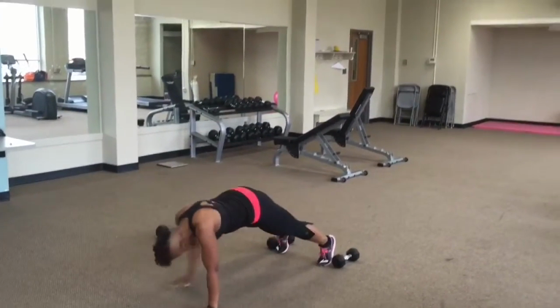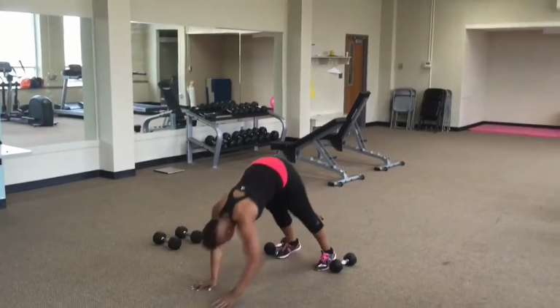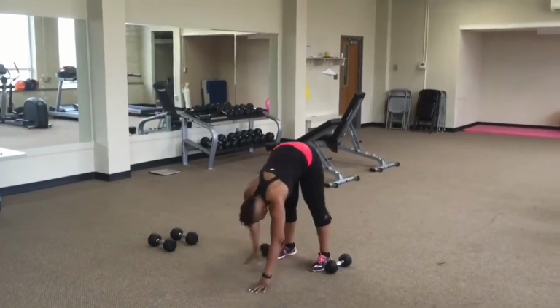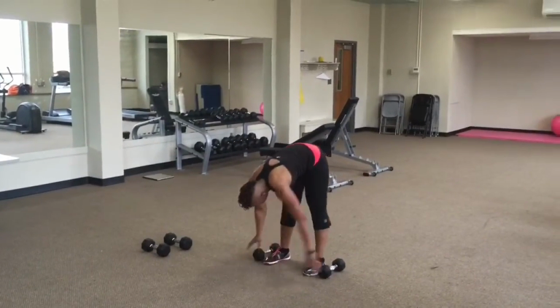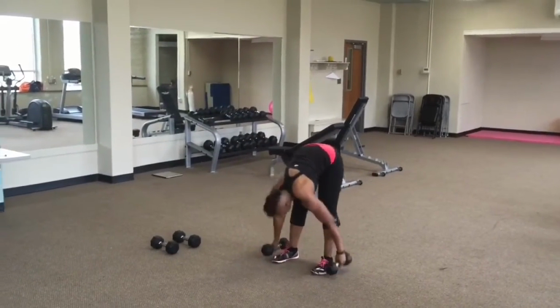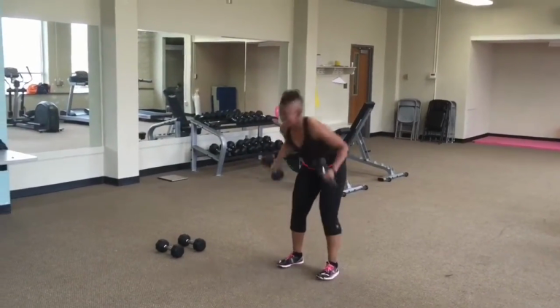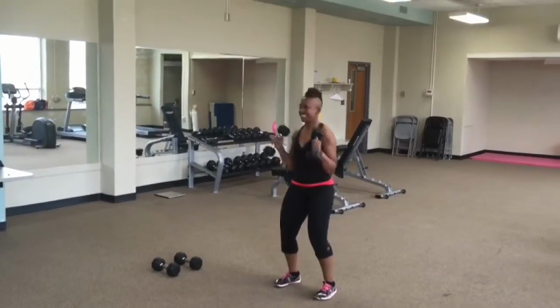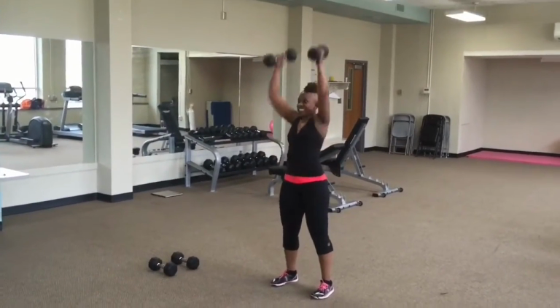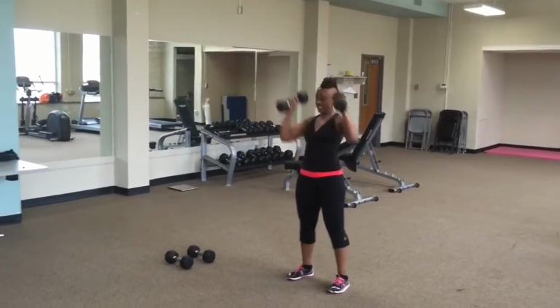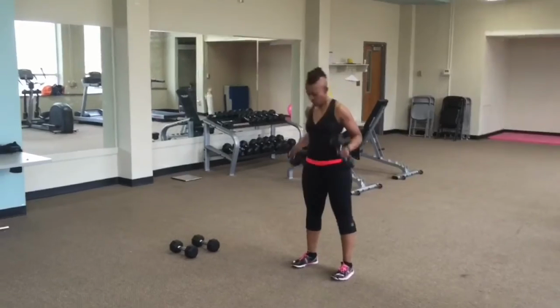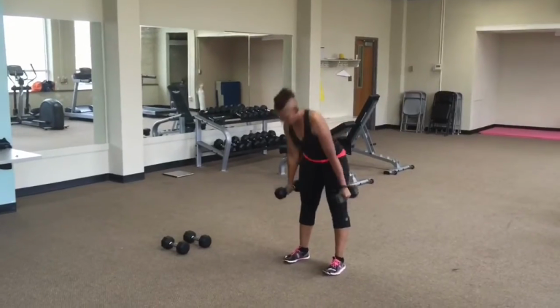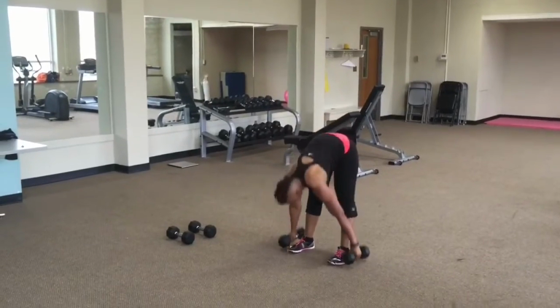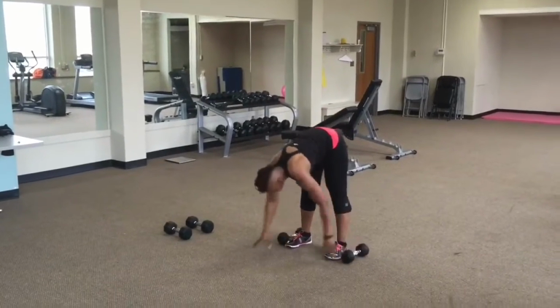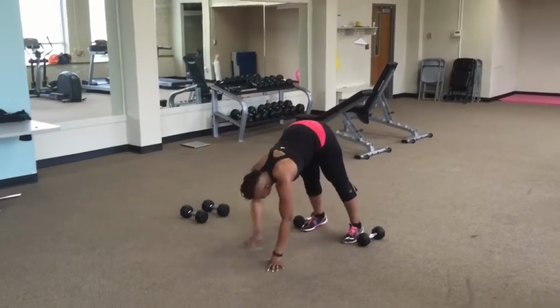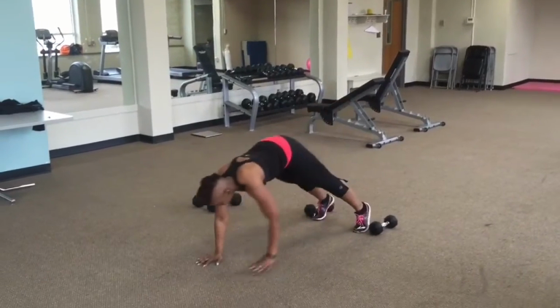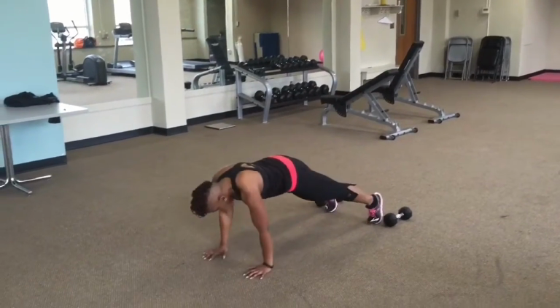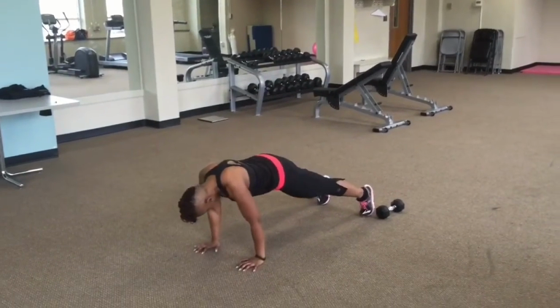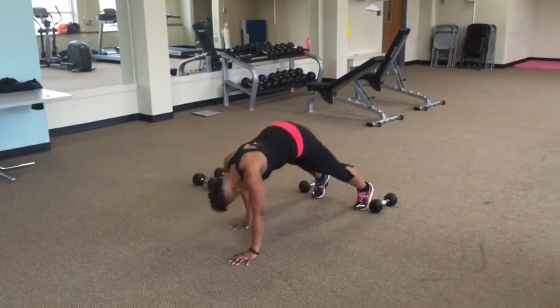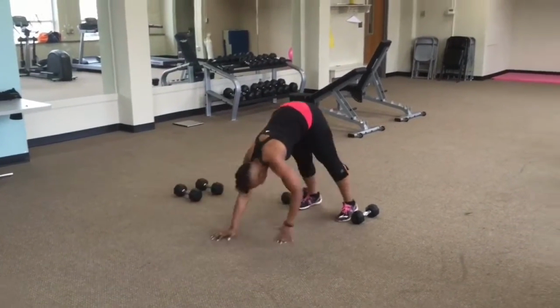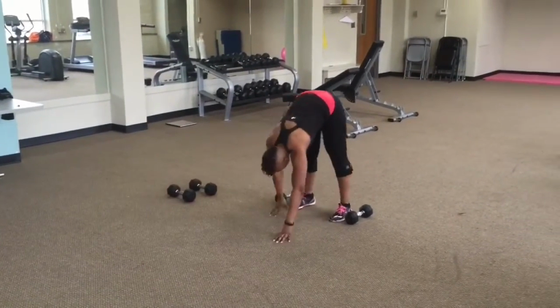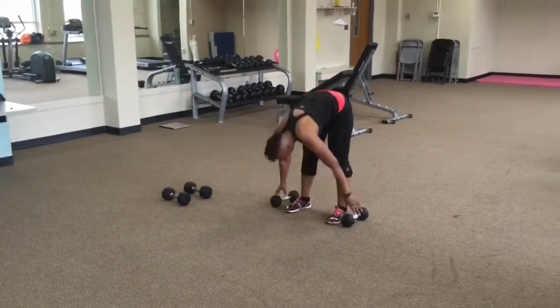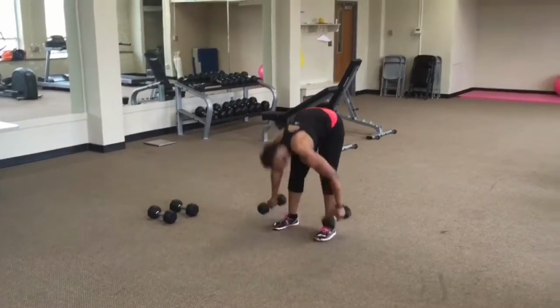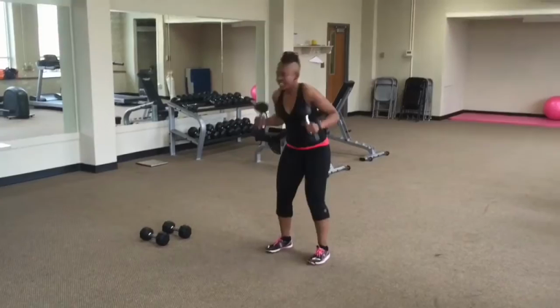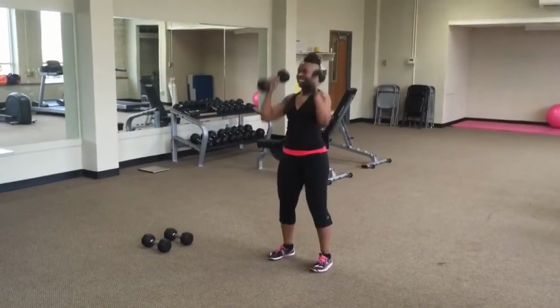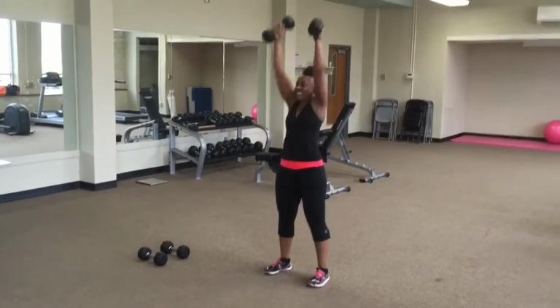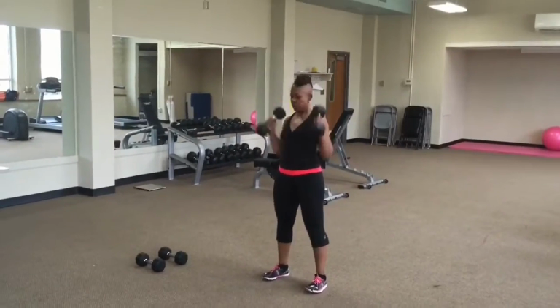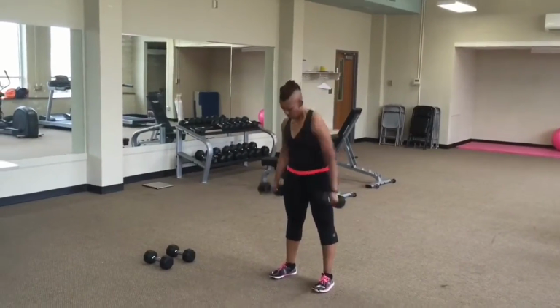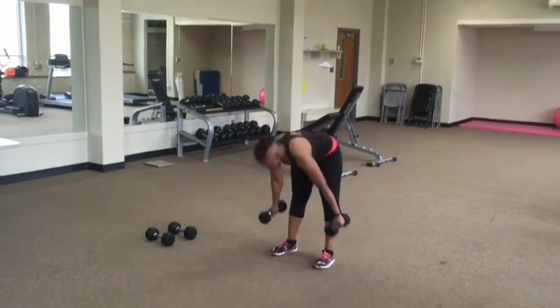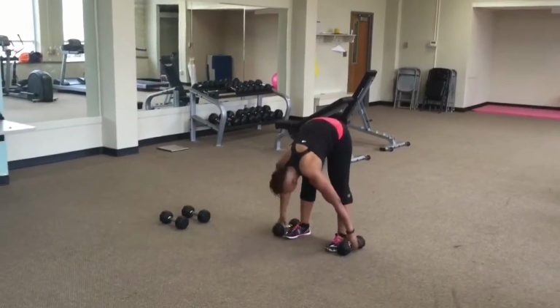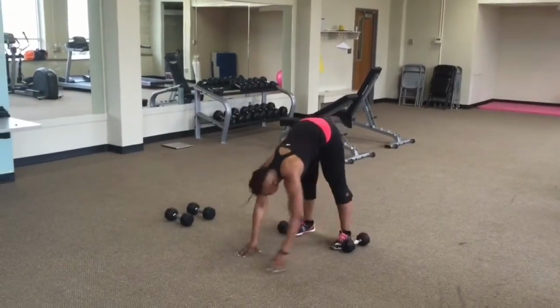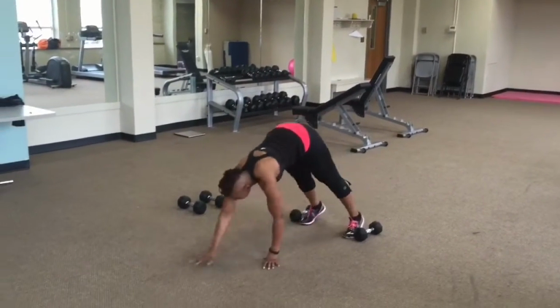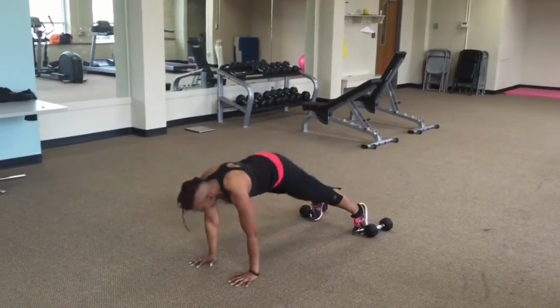Core is engaged. You can lose the dumbbells if you need to — do your best. You're gonna hear your buzzer shortly for a slight break. Keep breathing.